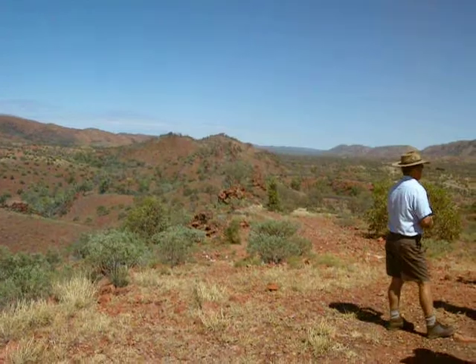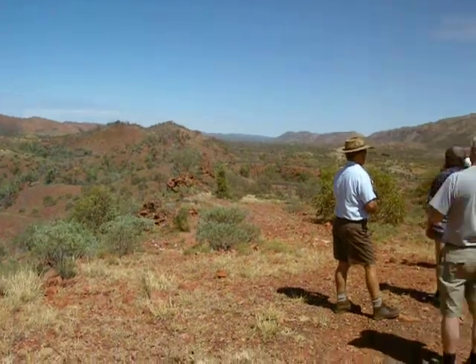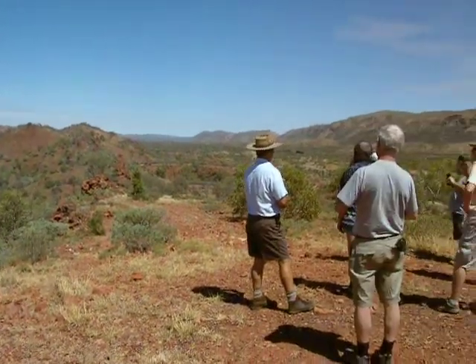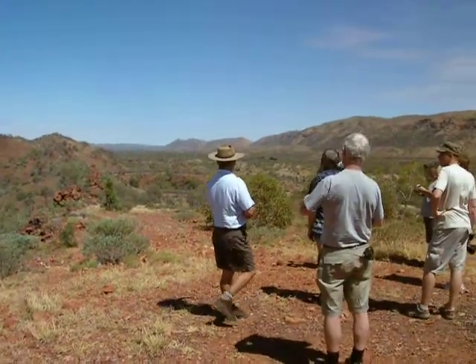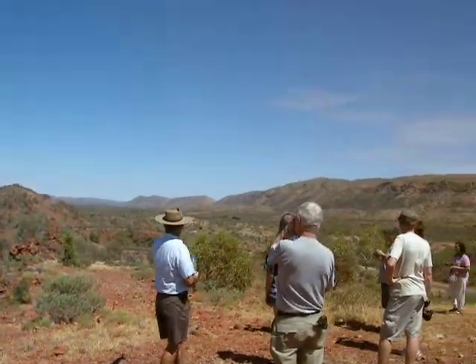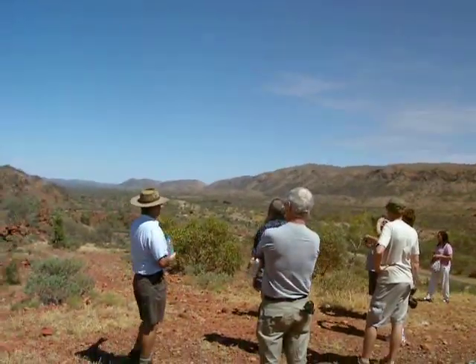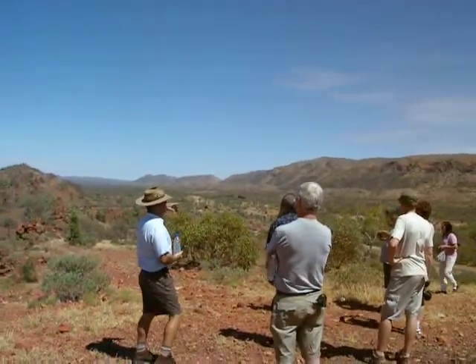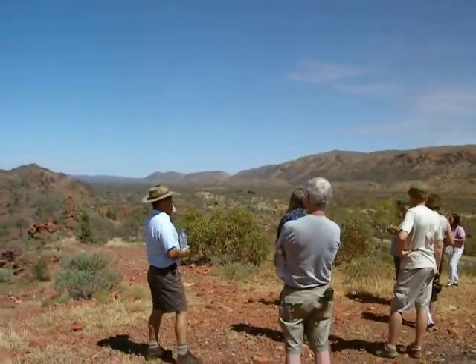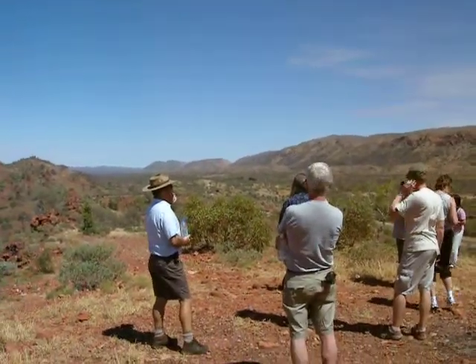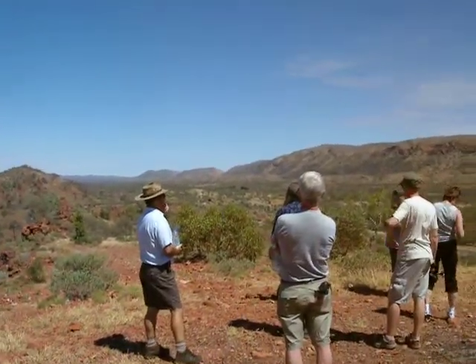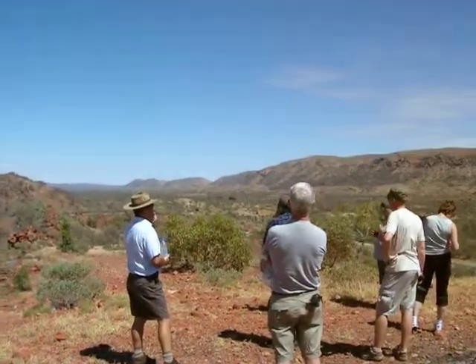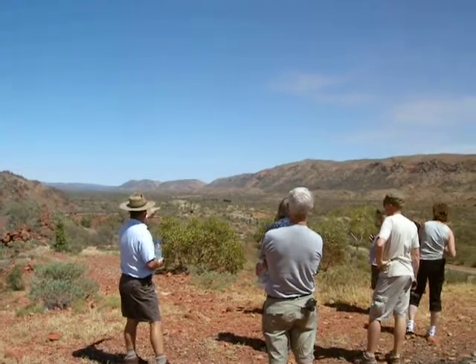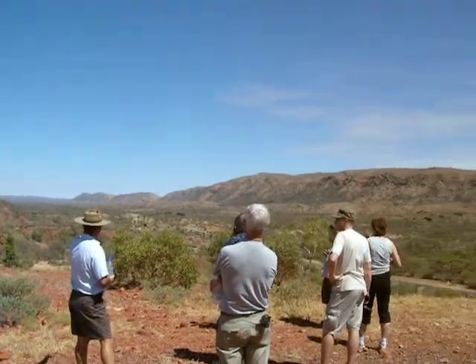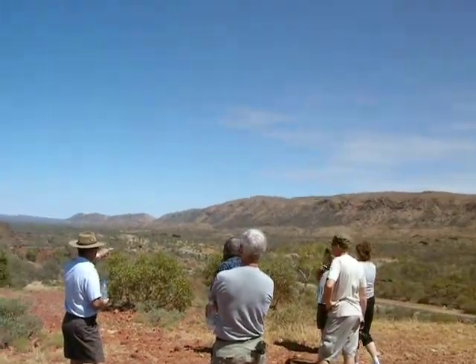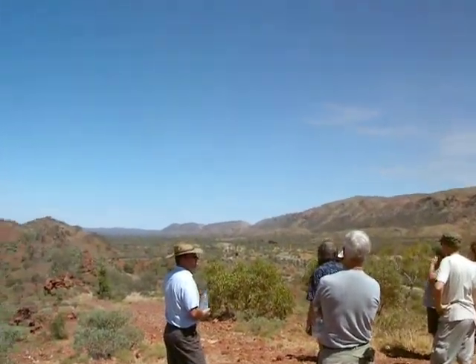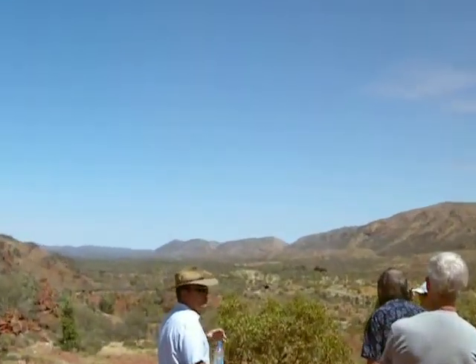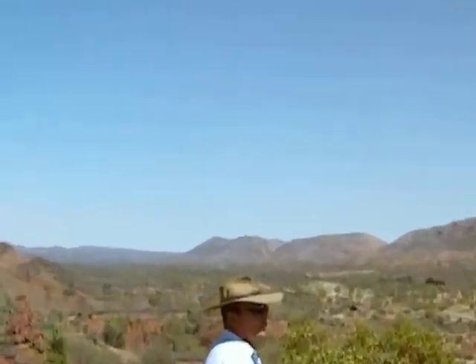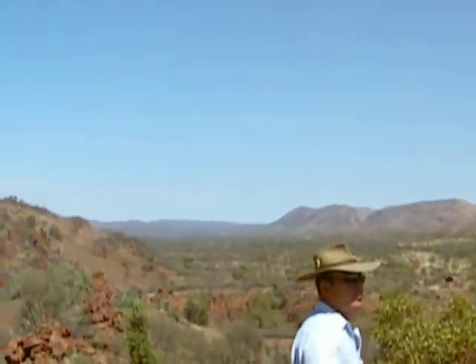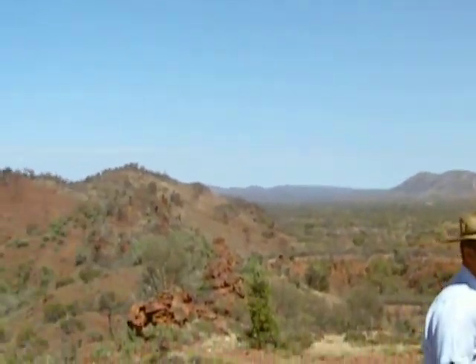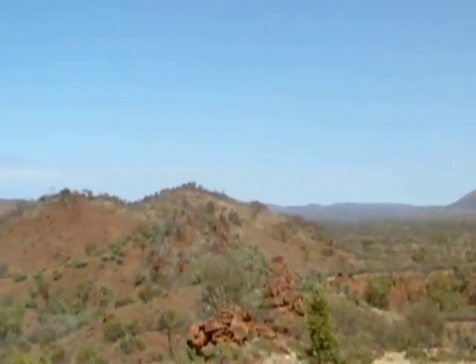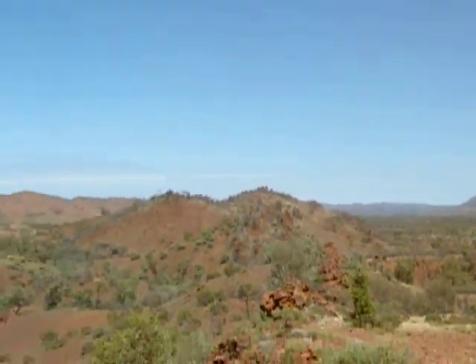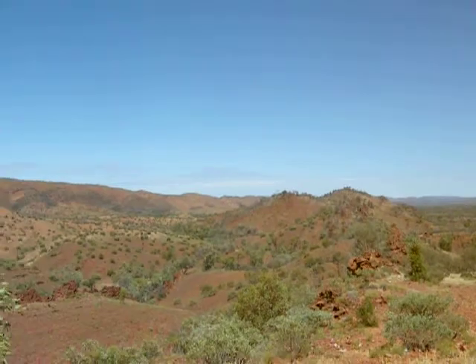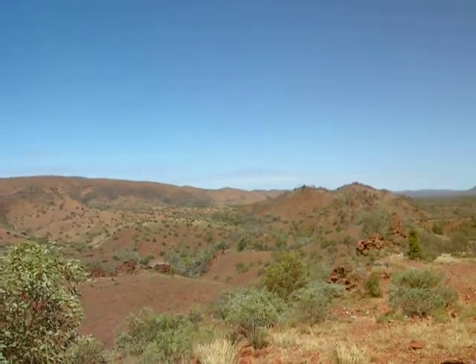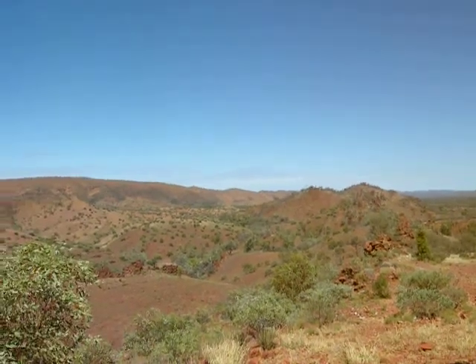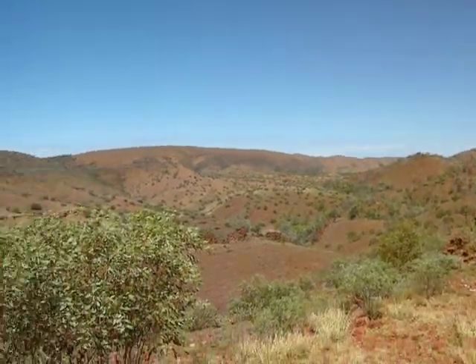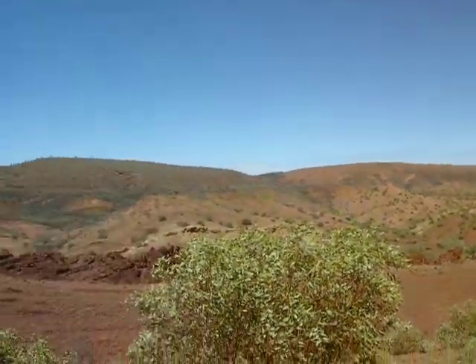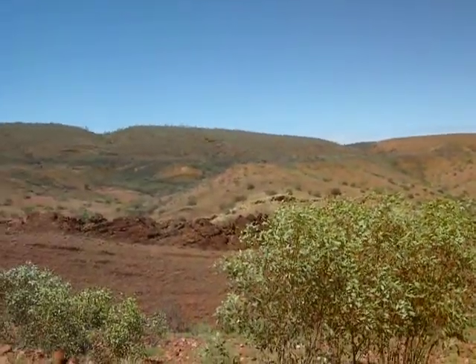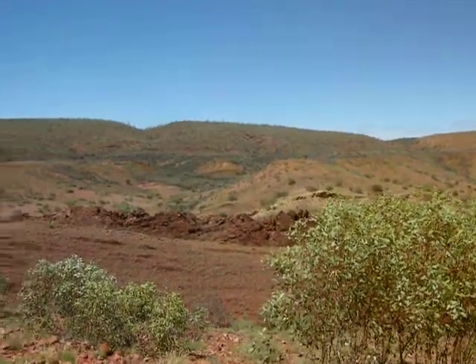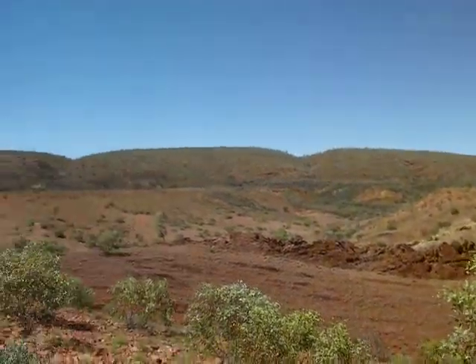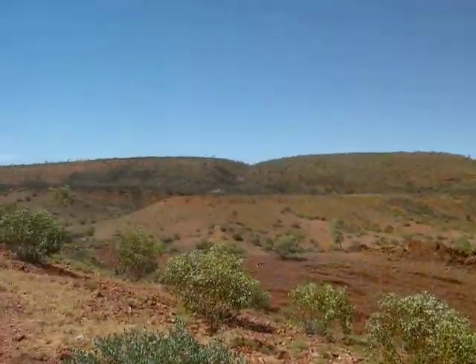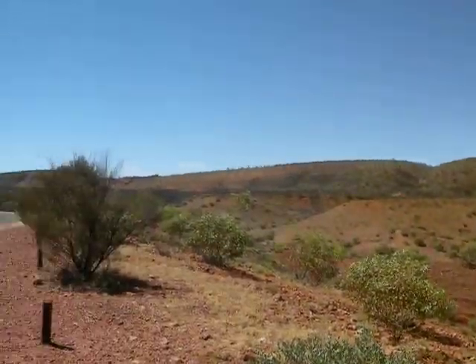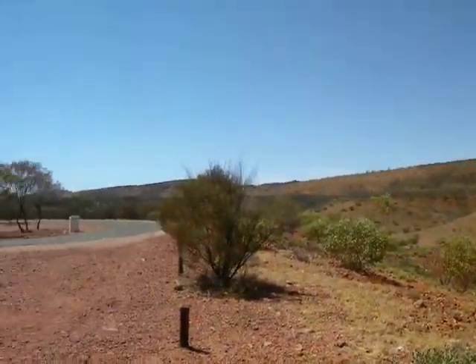They call it a resort. You'll notice a couple of the paintings, and if you flick through them you'll notice this particular mountain range here. This is where they — that's why they call it Namatjura Lookout. Albert Namatjura sat up here and painted that landscape.